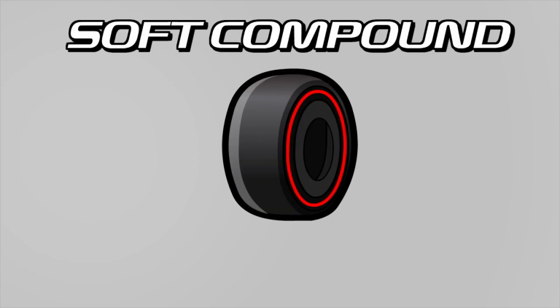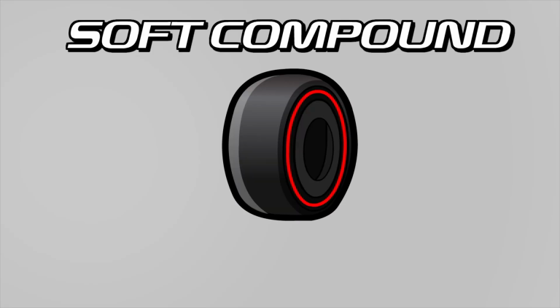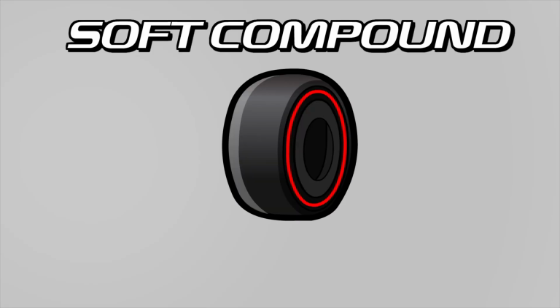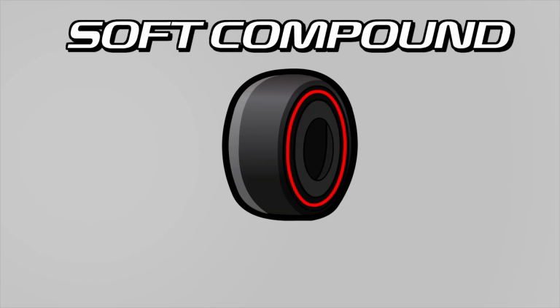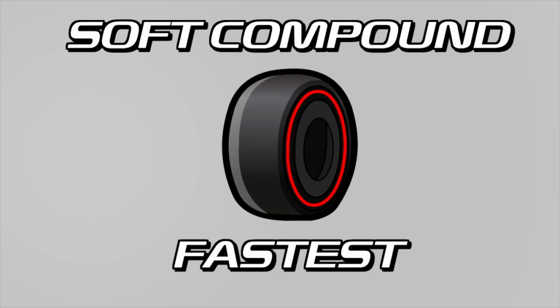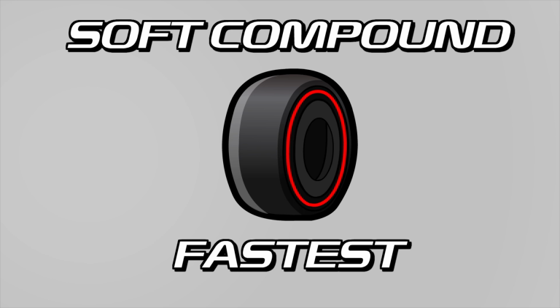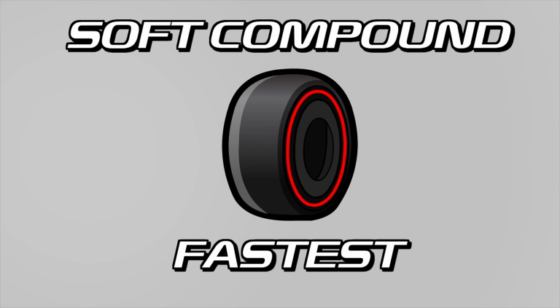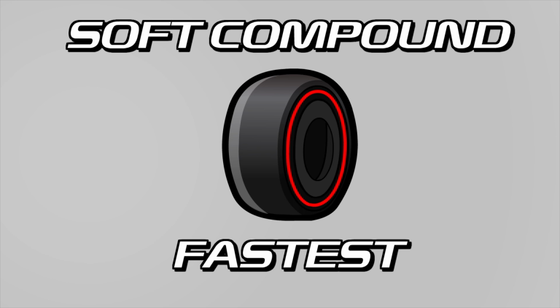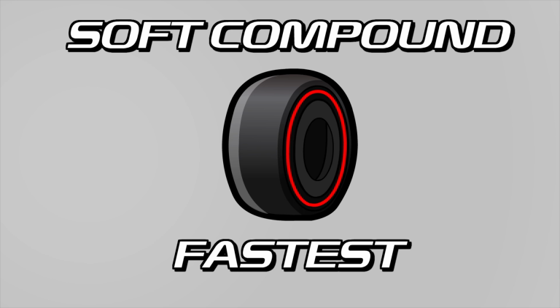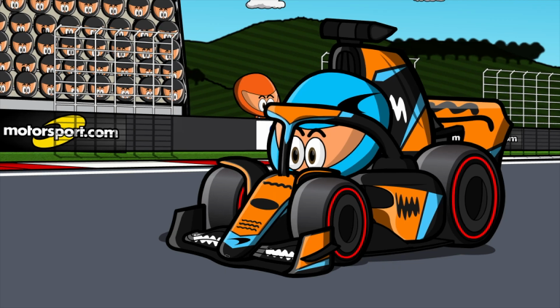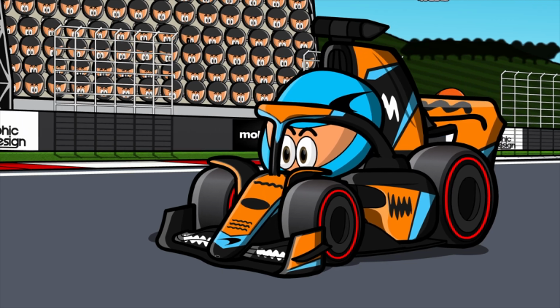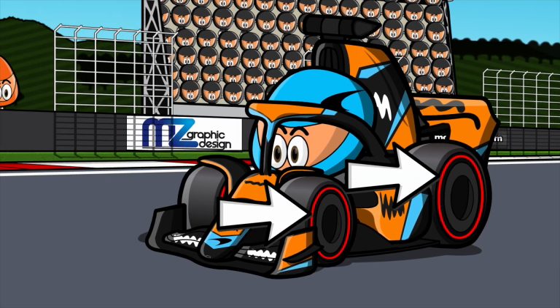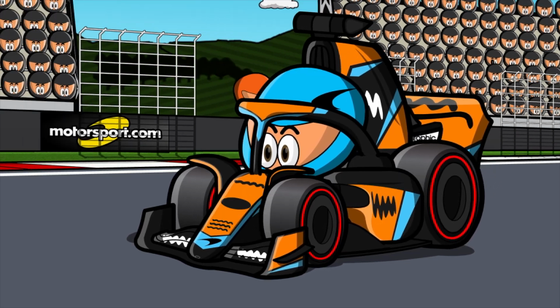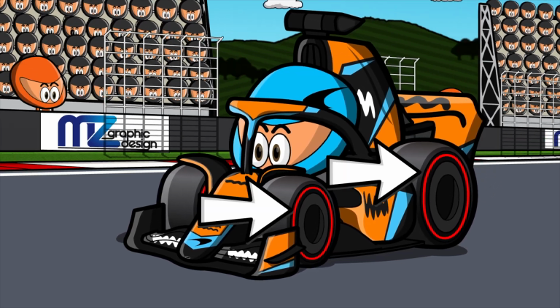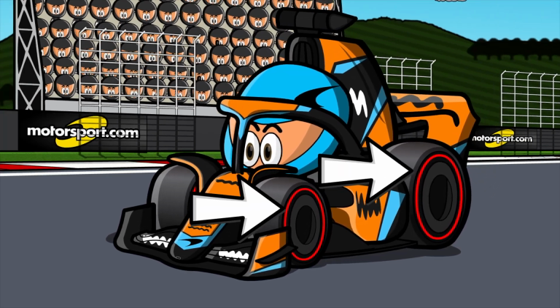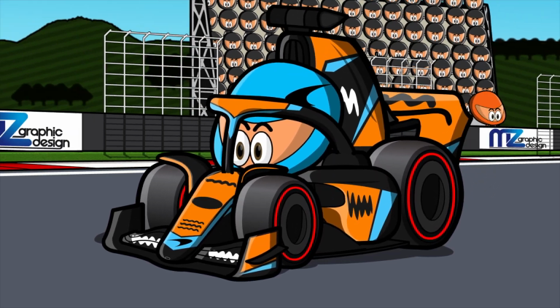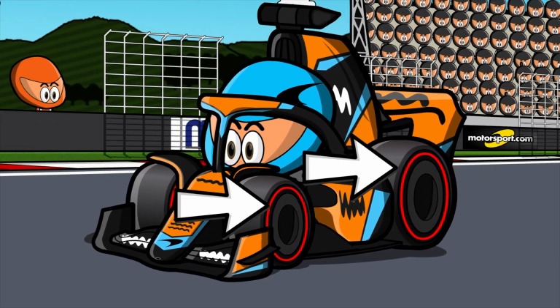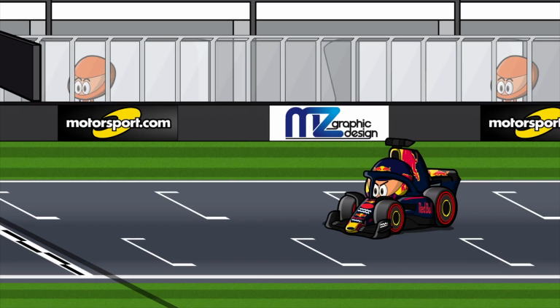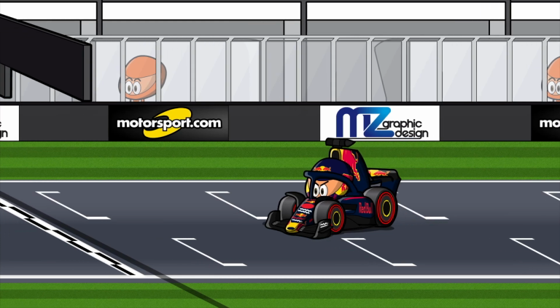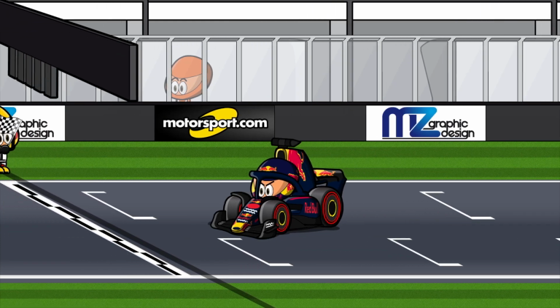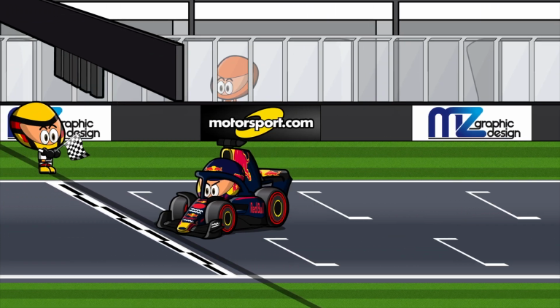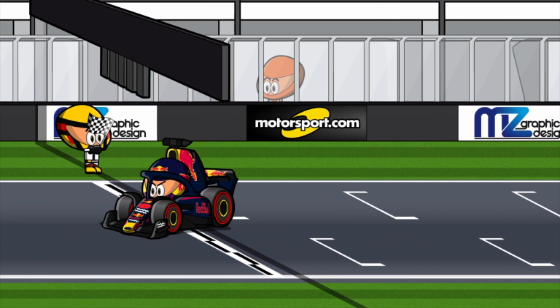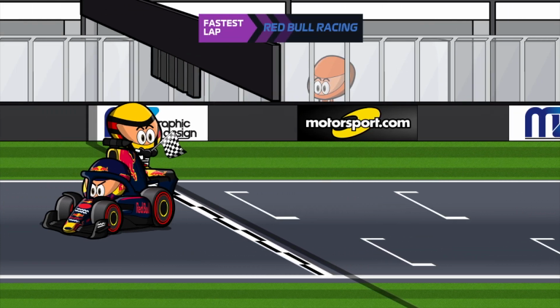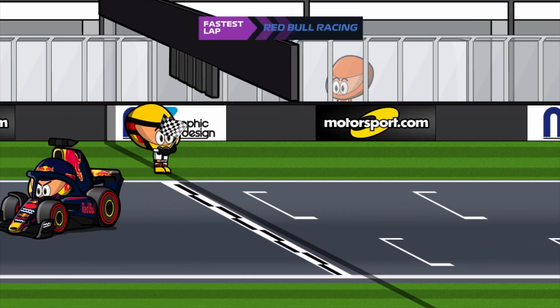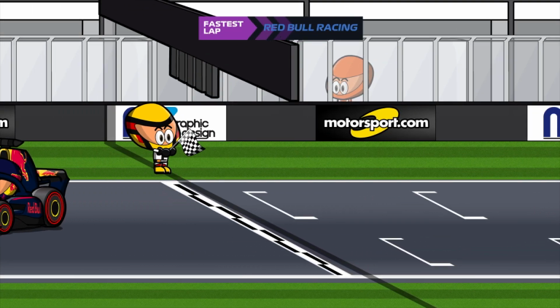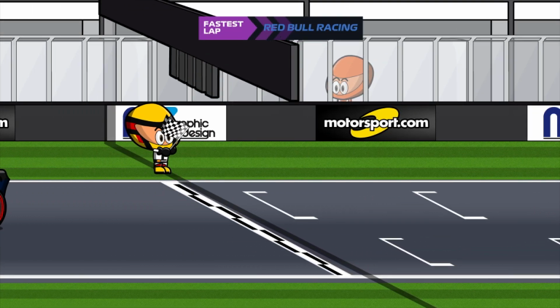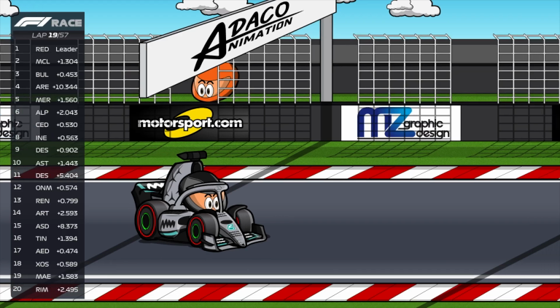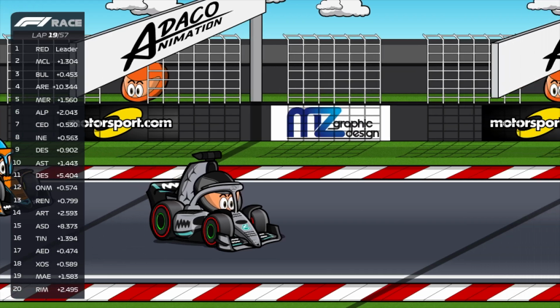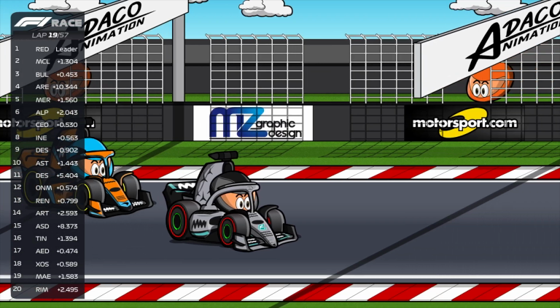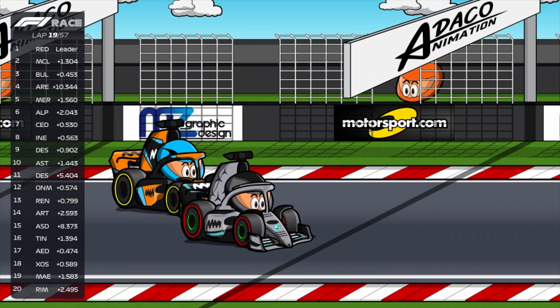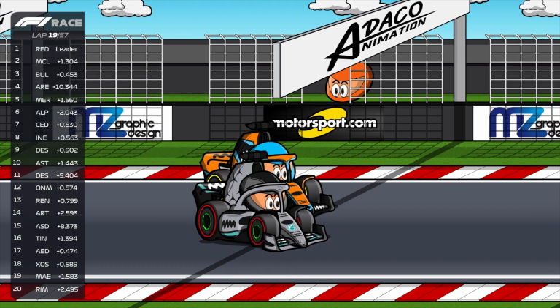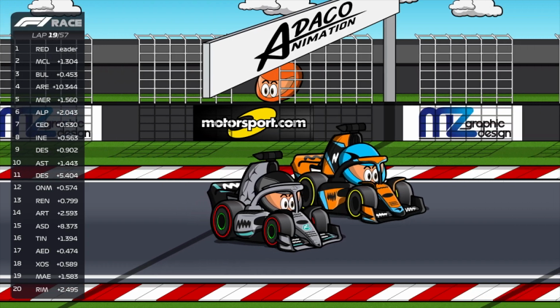Soft Compound. This is the fastest tyre that drivers use. Its characteristic colour is red, and drivers mainly use it during qualifying sessions as it provides better grip and higher speed. However, it degrades faster than the other tyres.